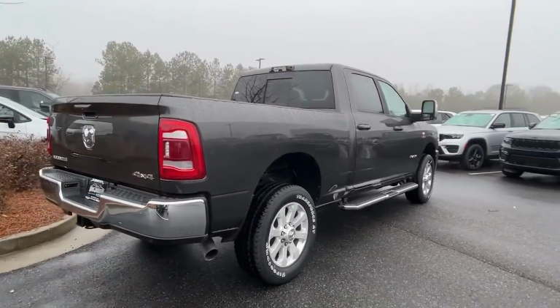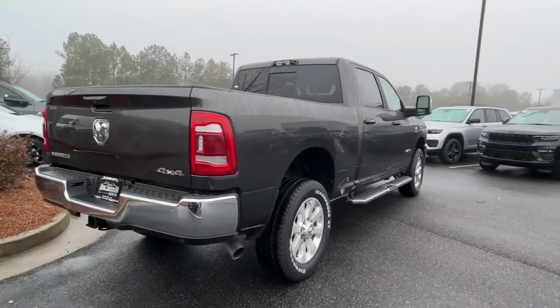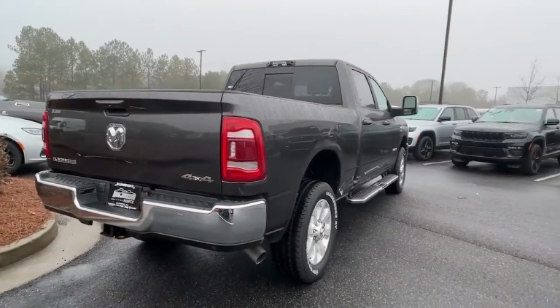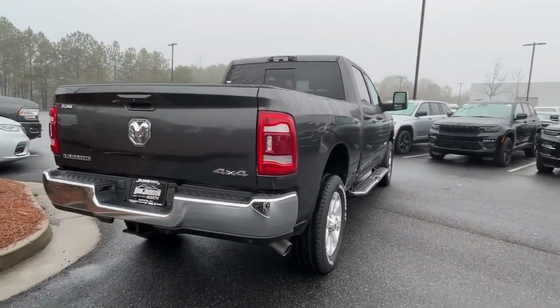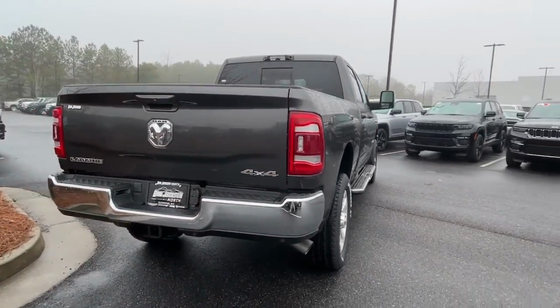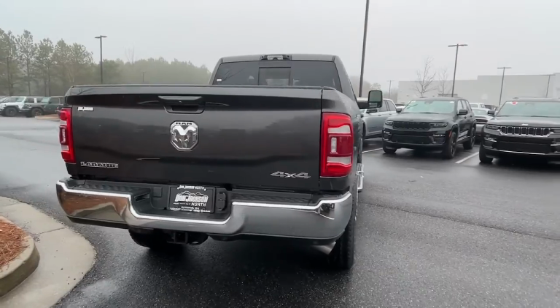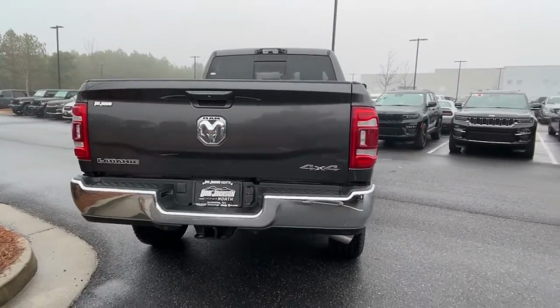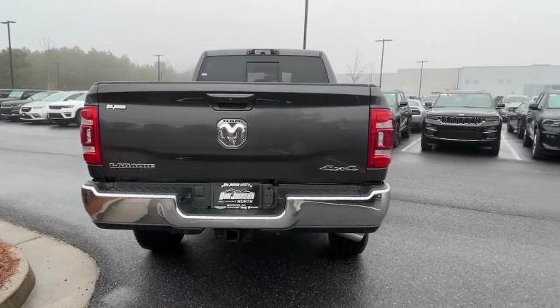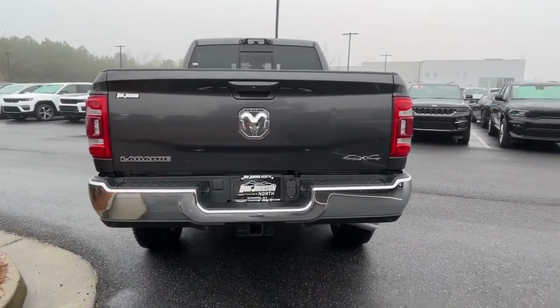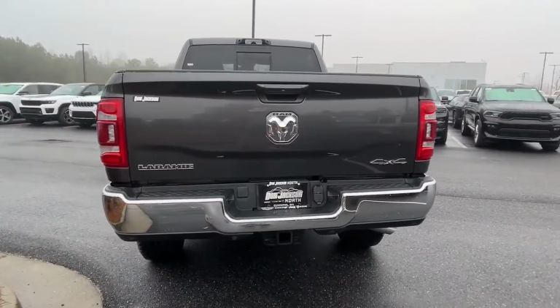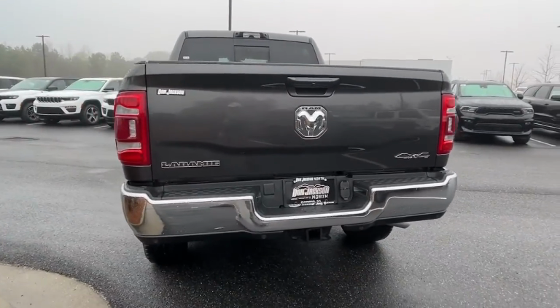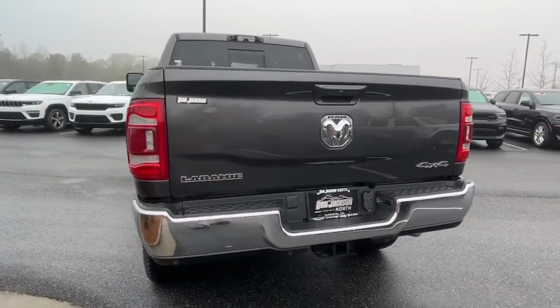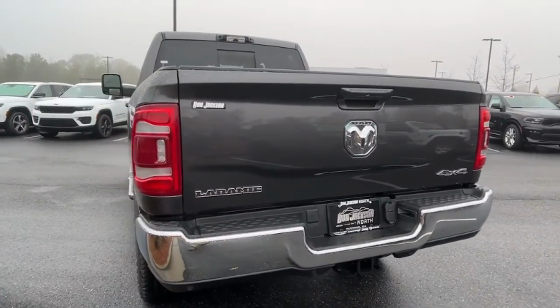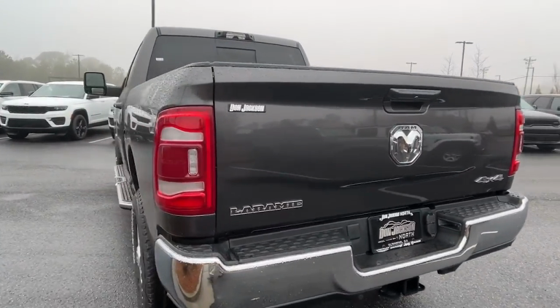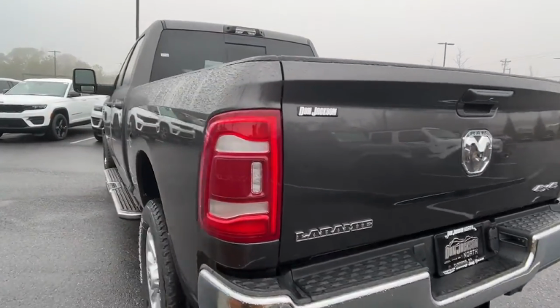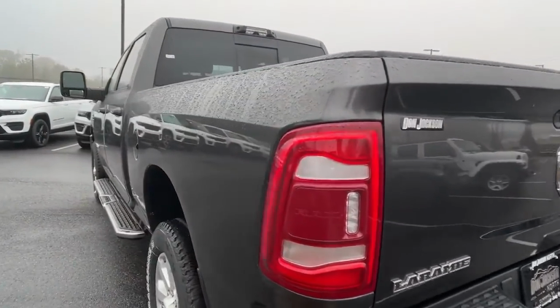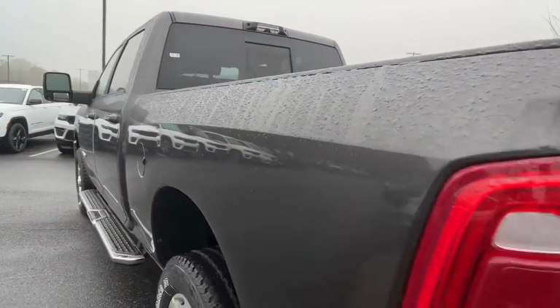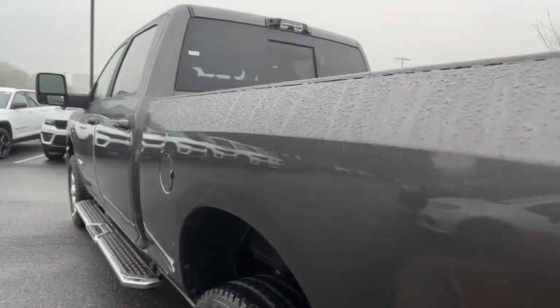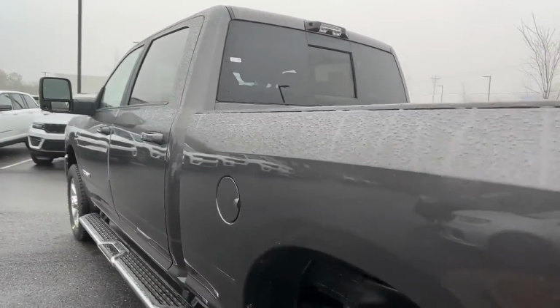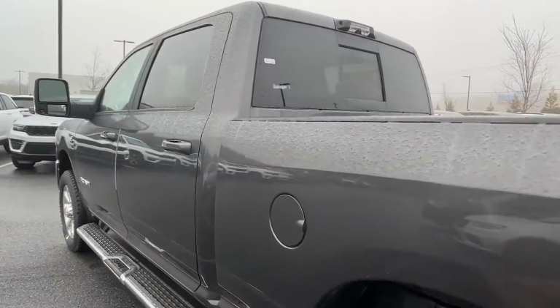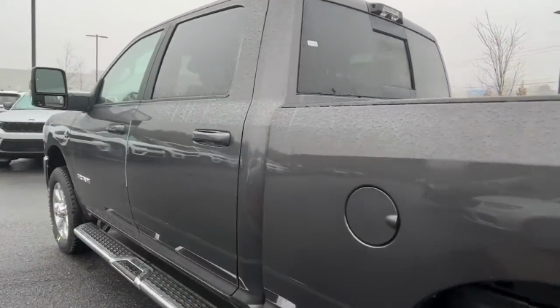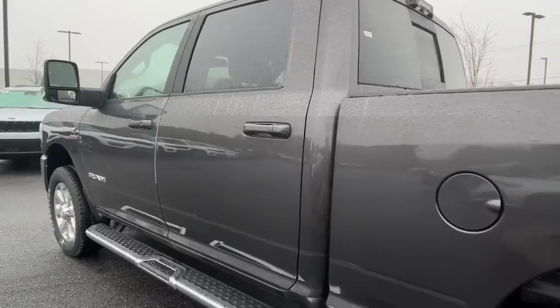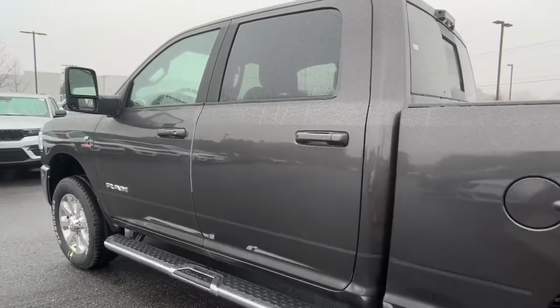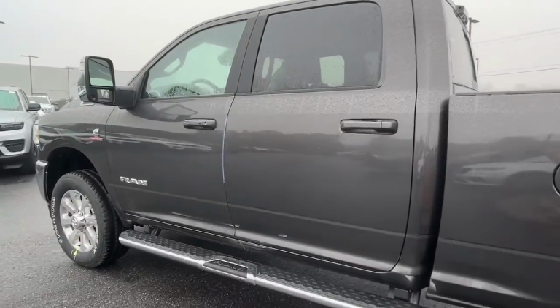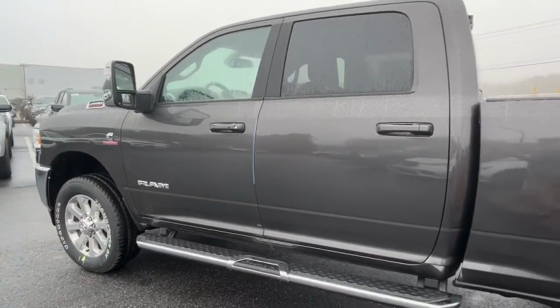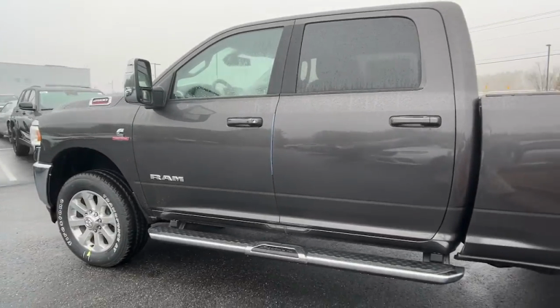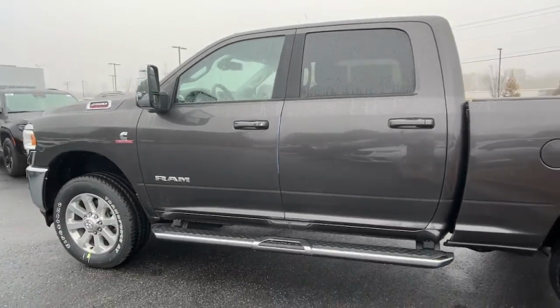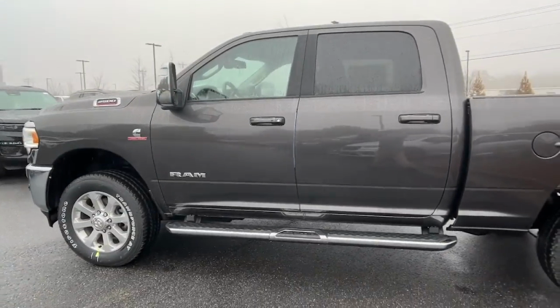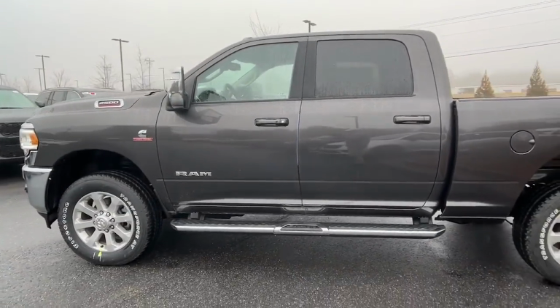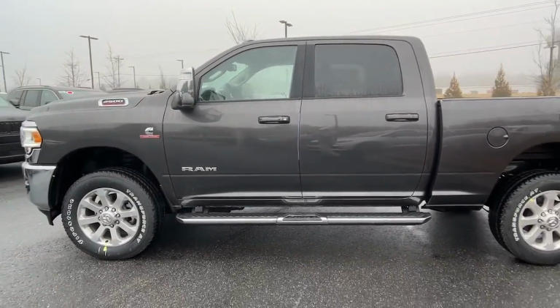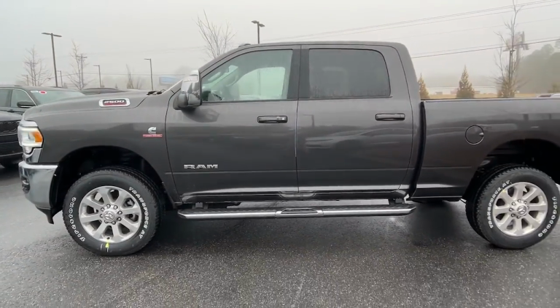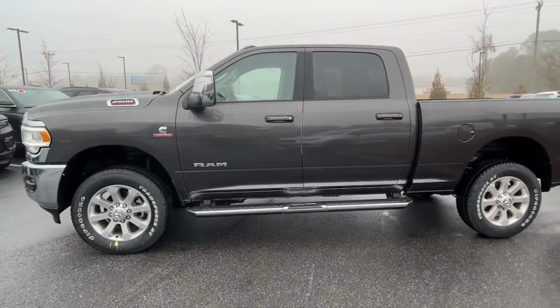These are just some of the great options this vehicle comes with: keyless entry, navigation system, backup camera, remote engine start, premium sound system.